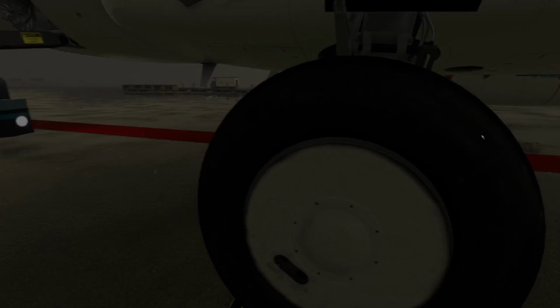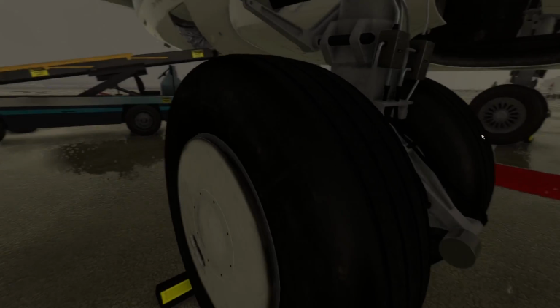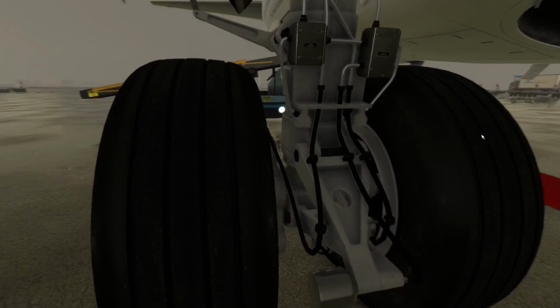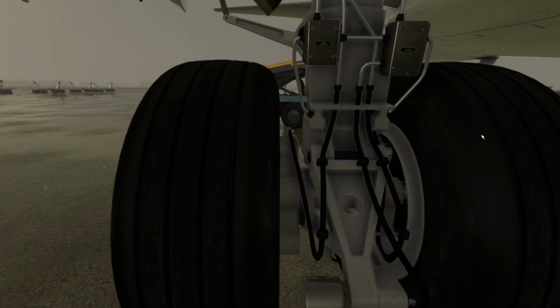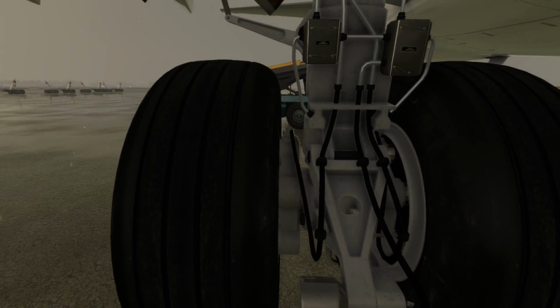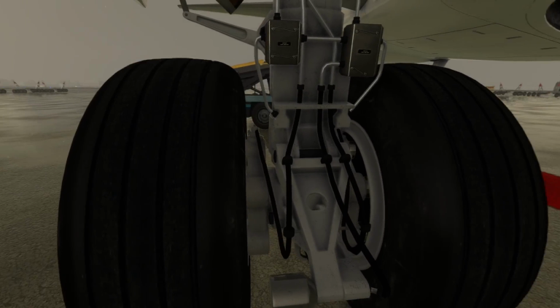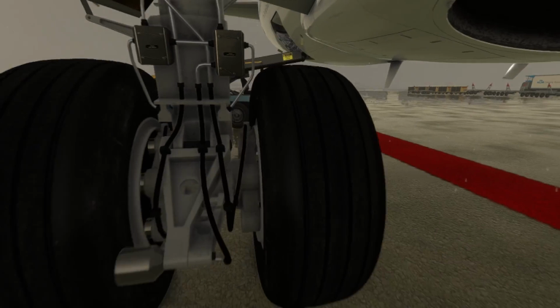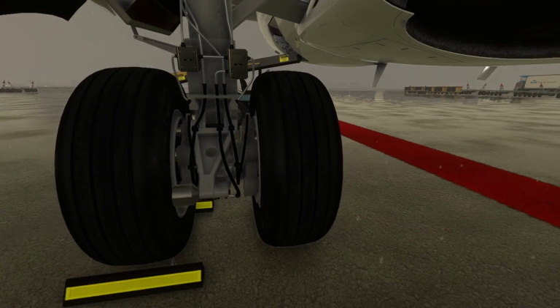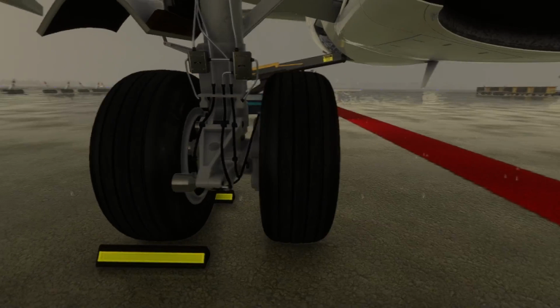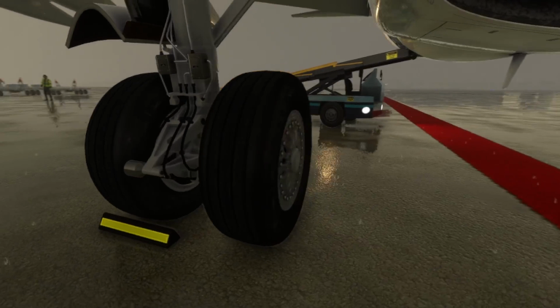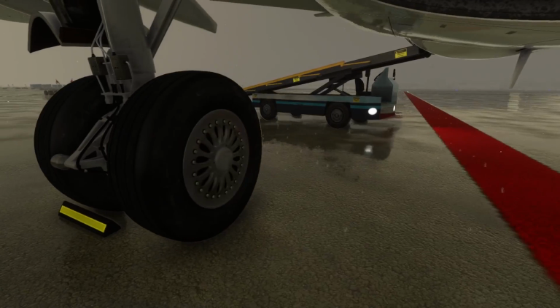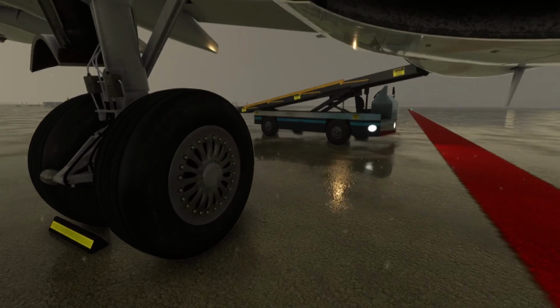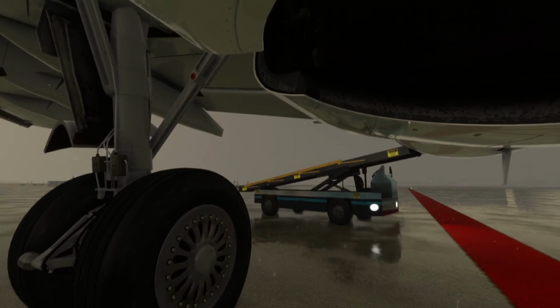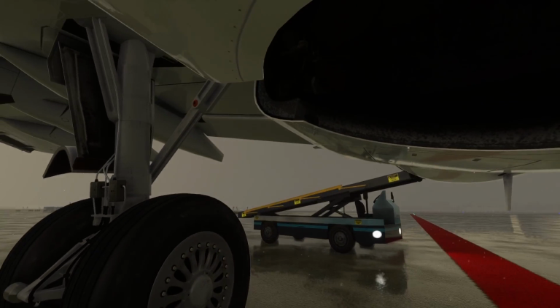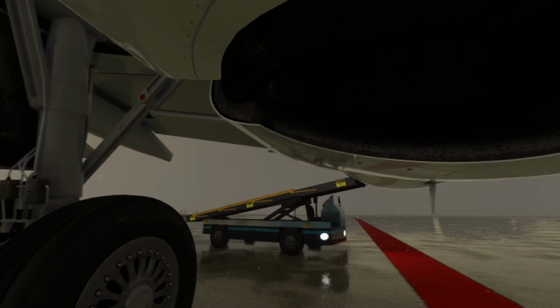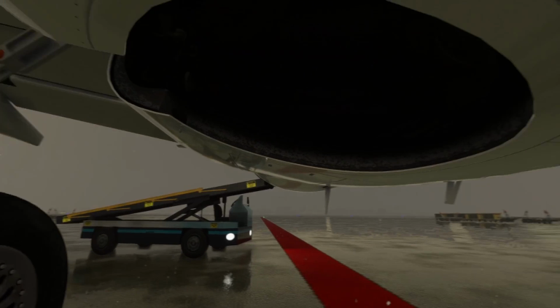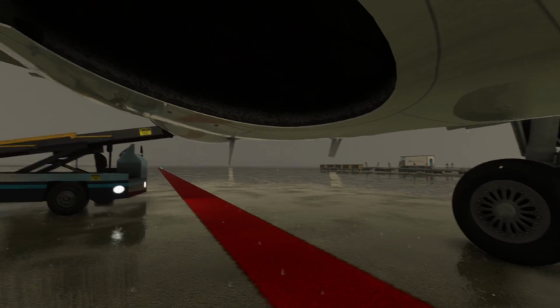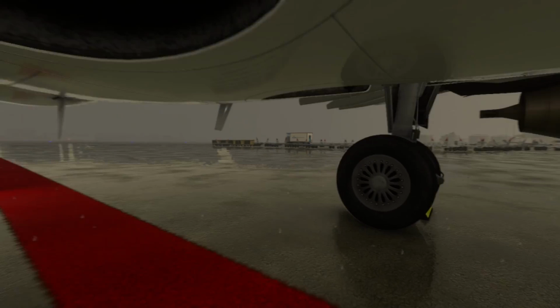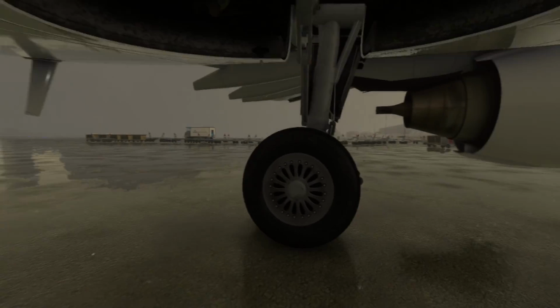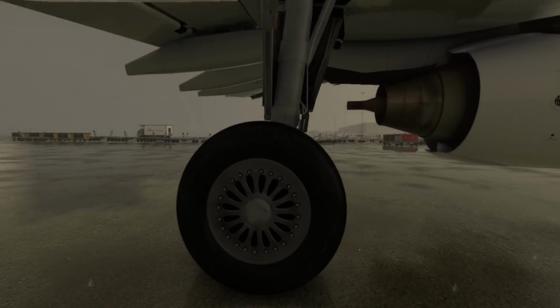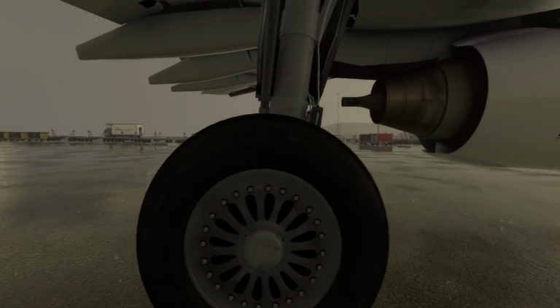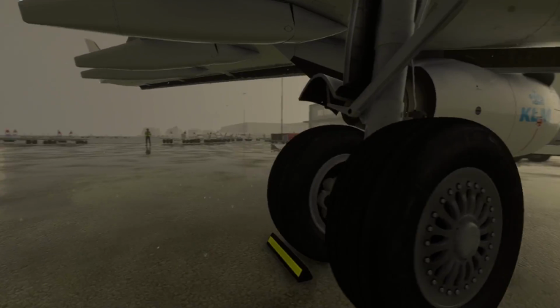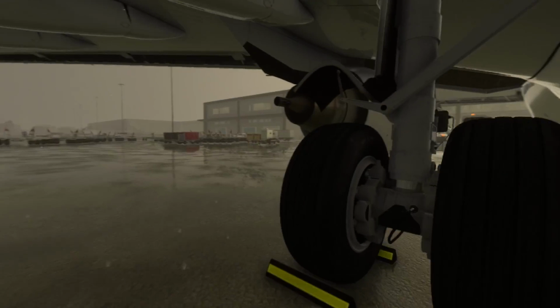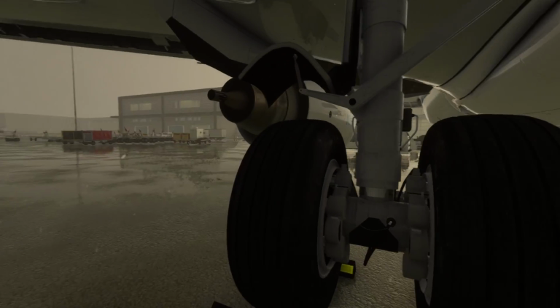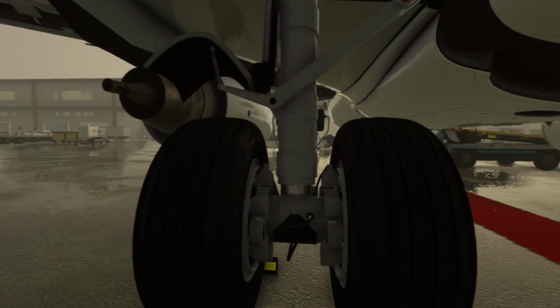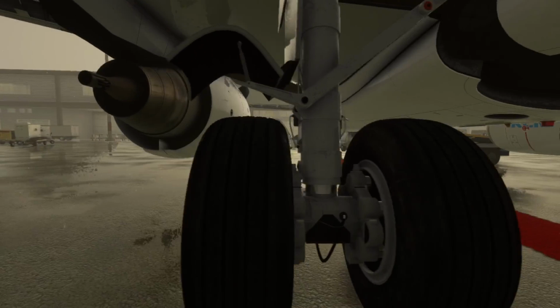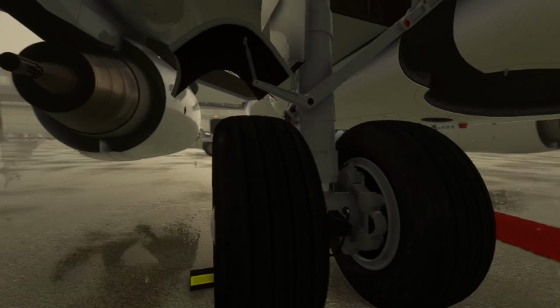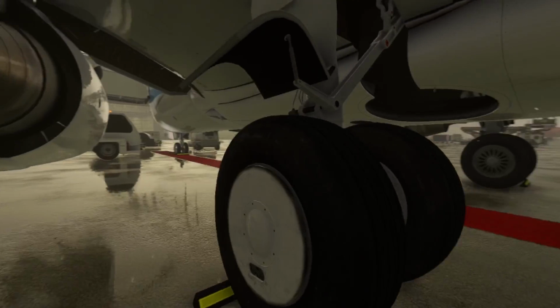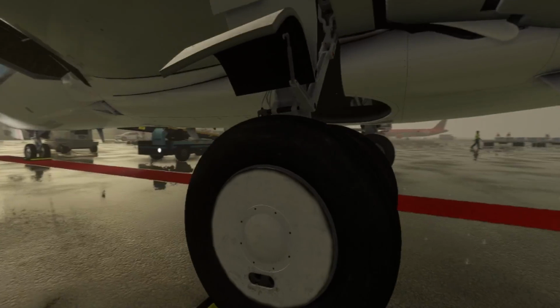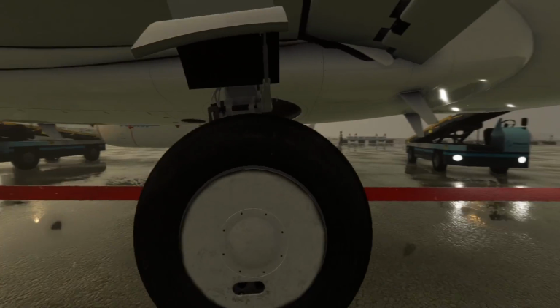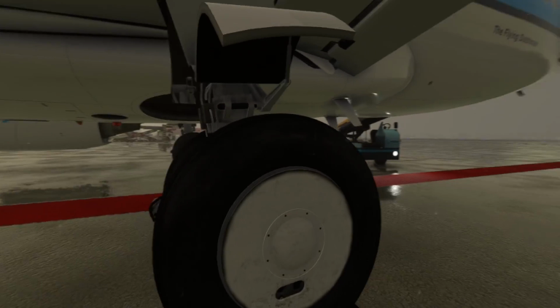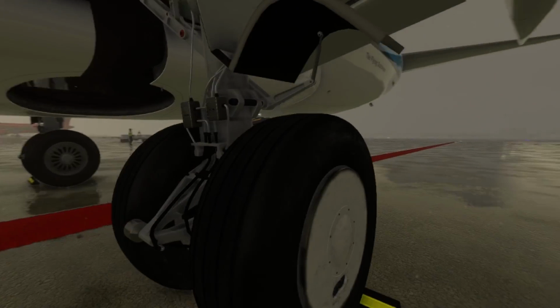As we approach the landing gear, it's time to inspect the tires for wear and tear. We also check for any leakage in the landing gear and inspect the brakes and suspension components.